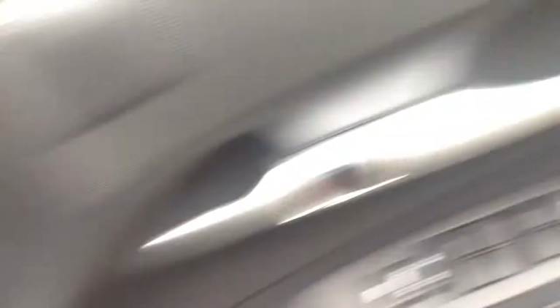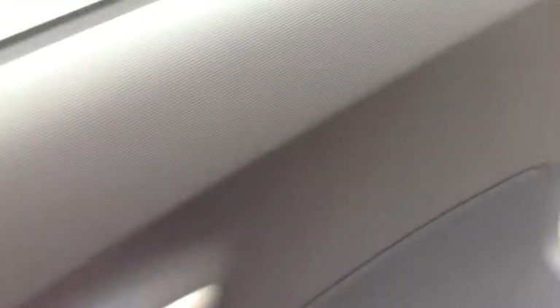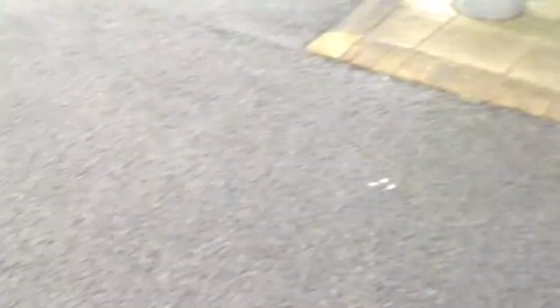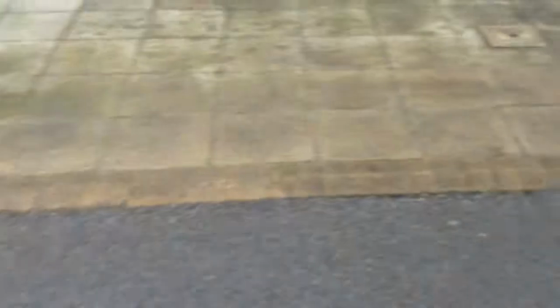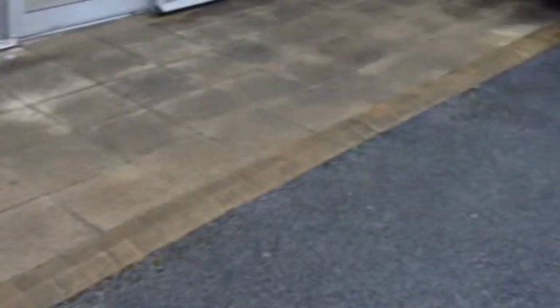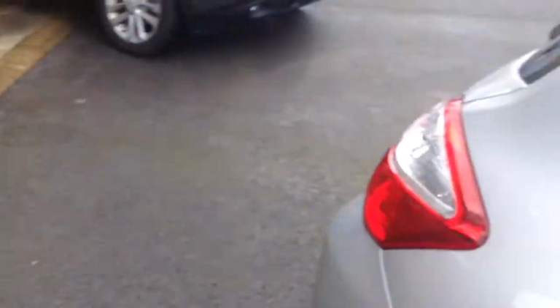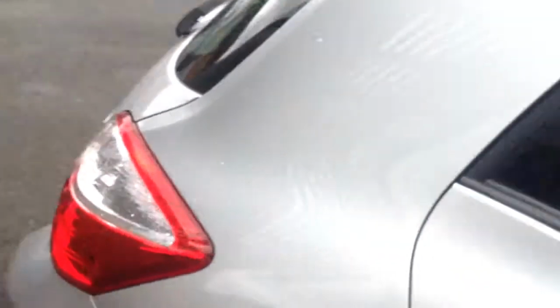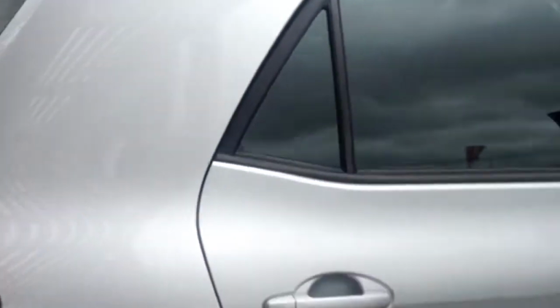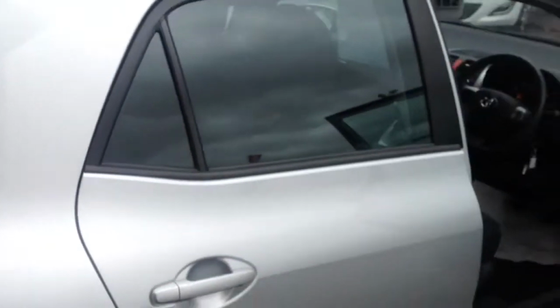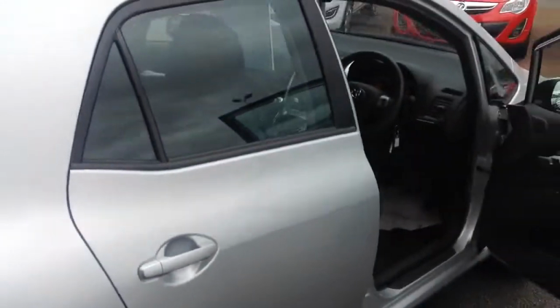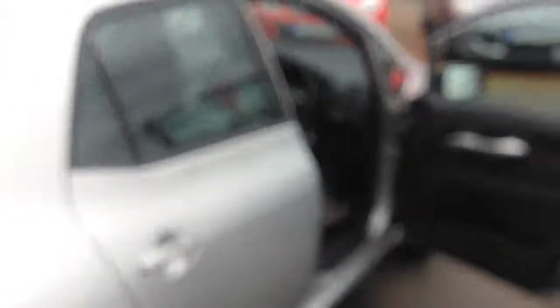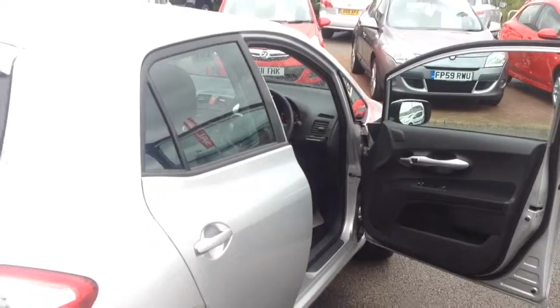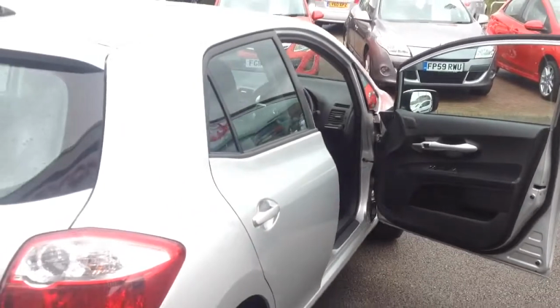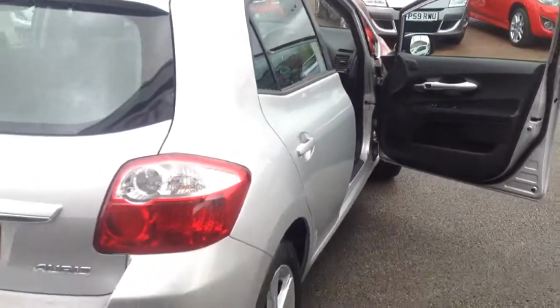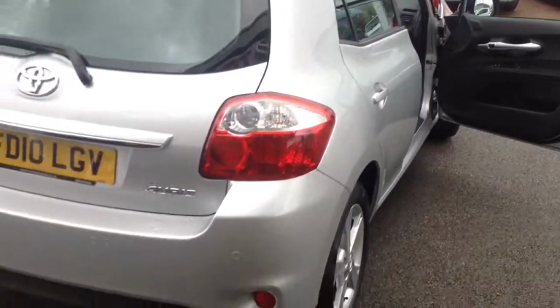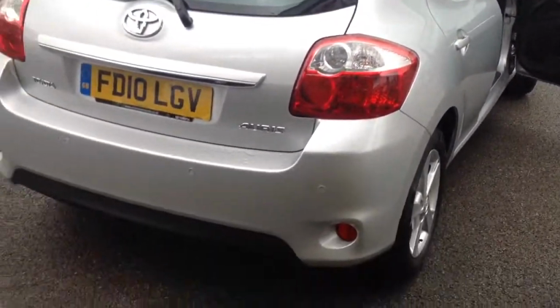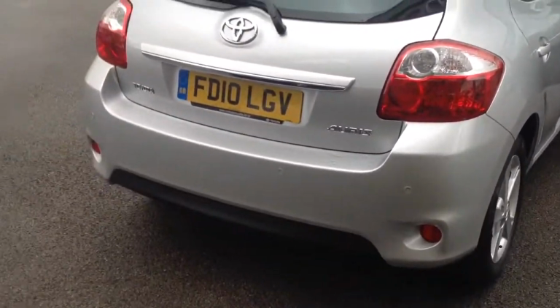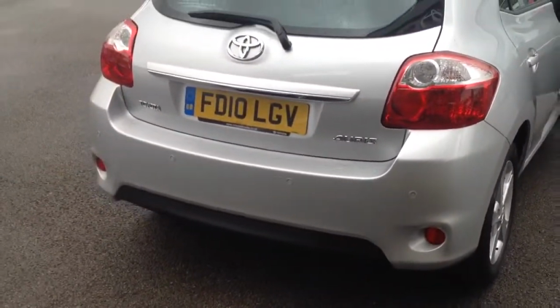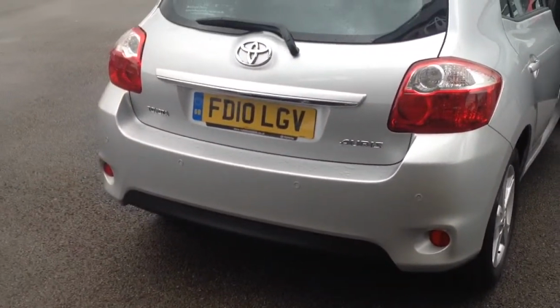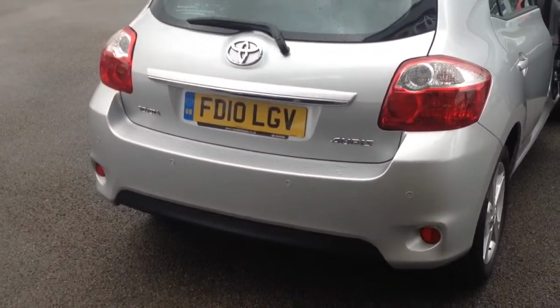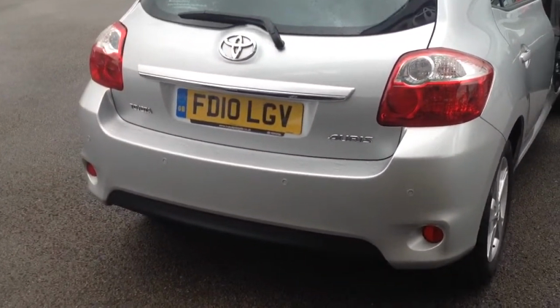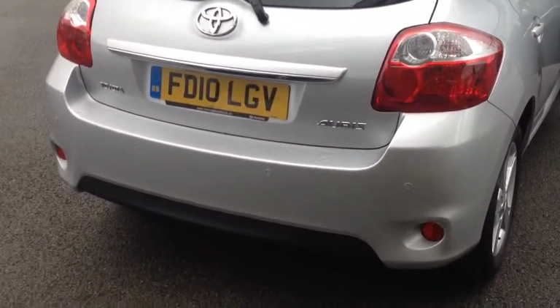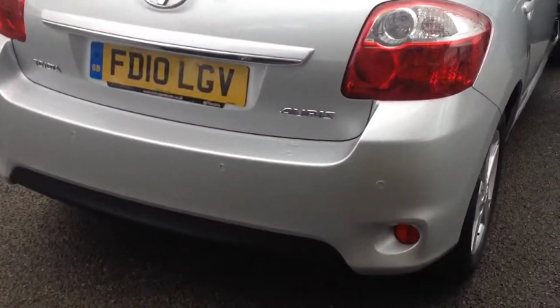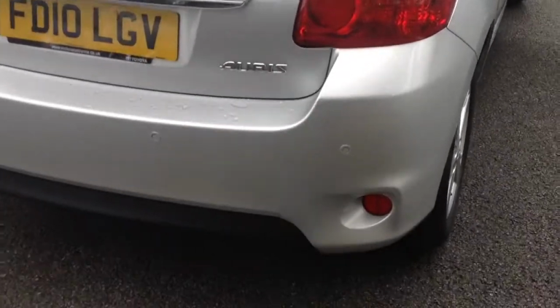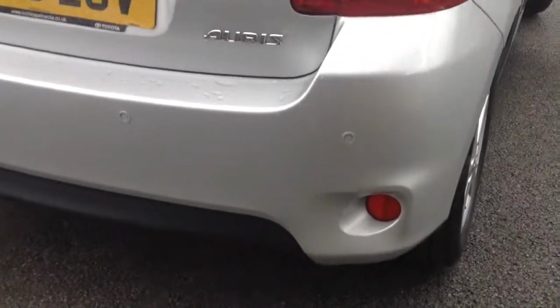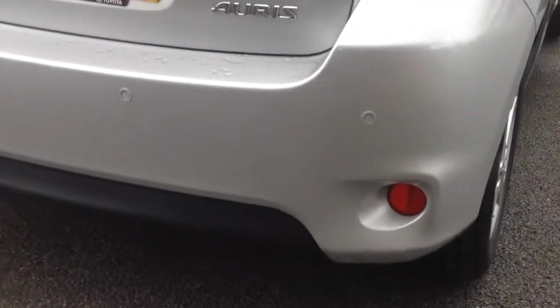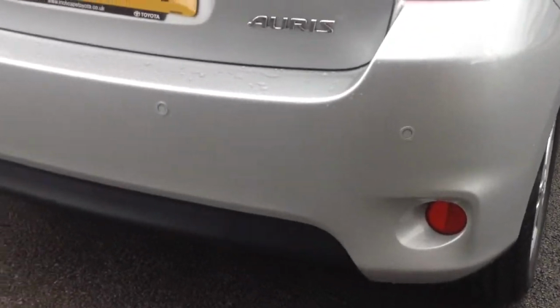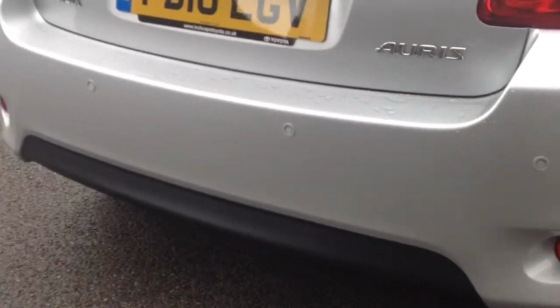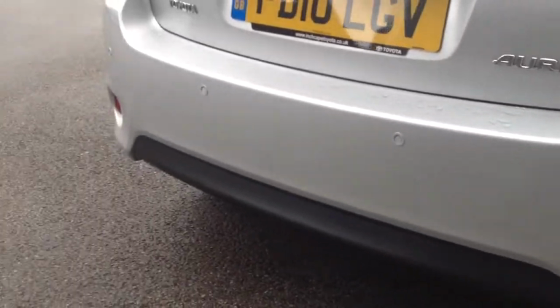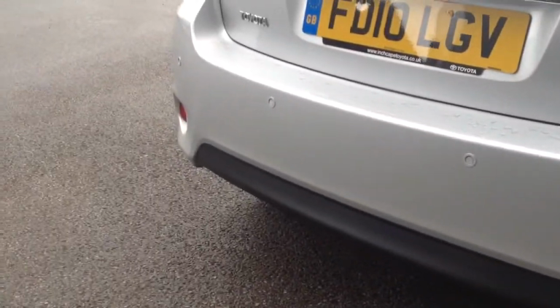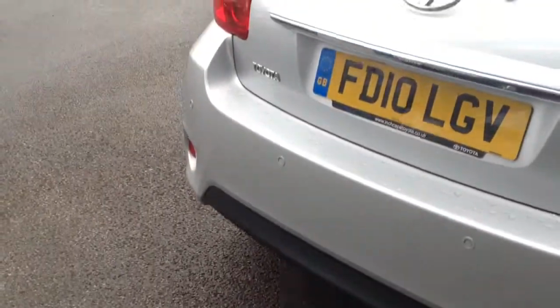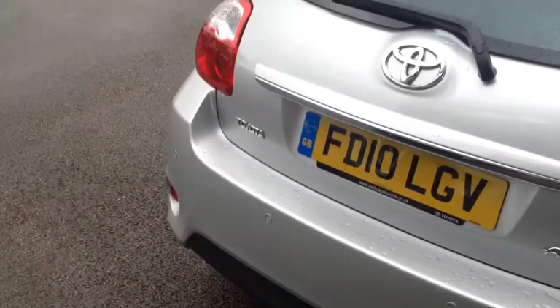Now moving round to the rear of the car, condition wise, it's in fantastic condition. One thing worth noting on this vehicle is the rear parking sensors, which will aid reversing with an audio beep.